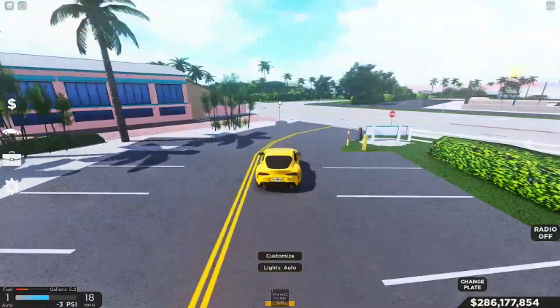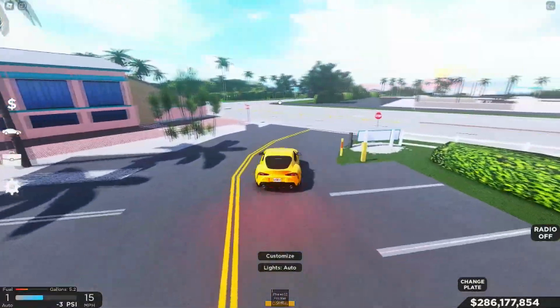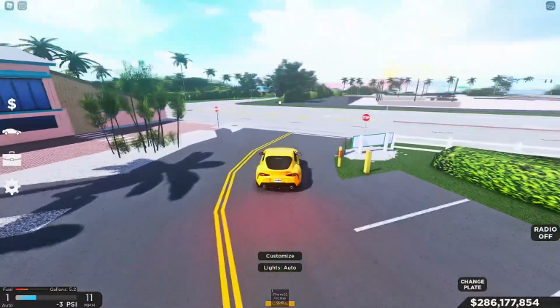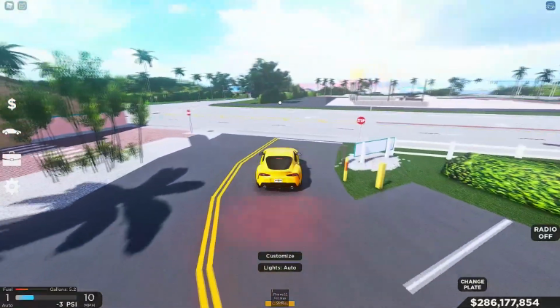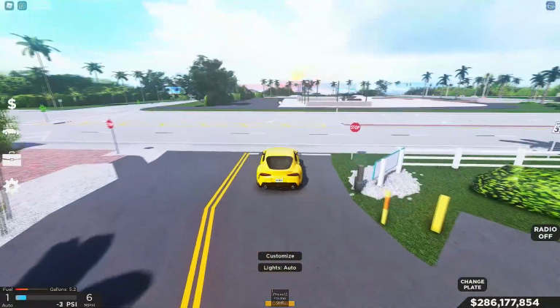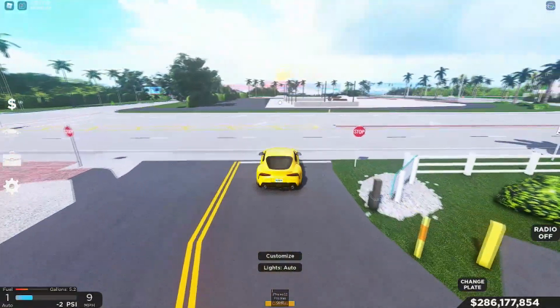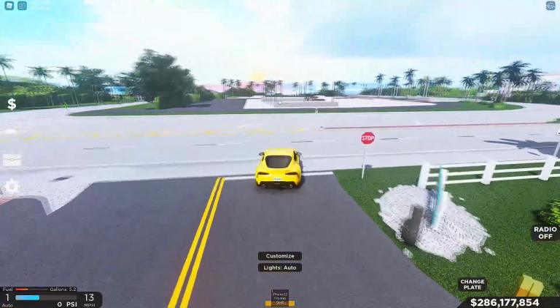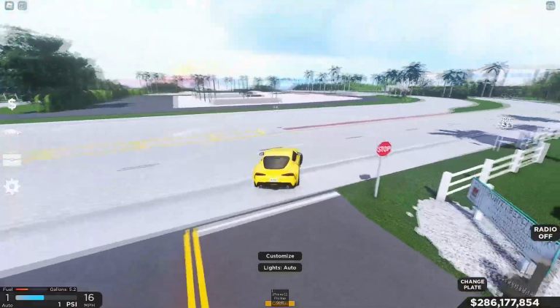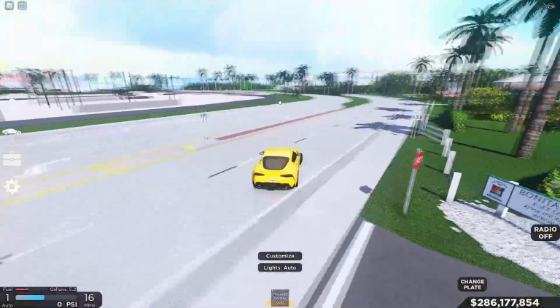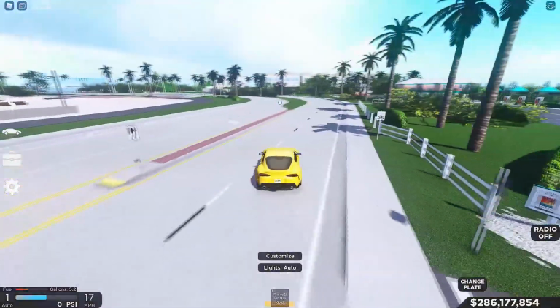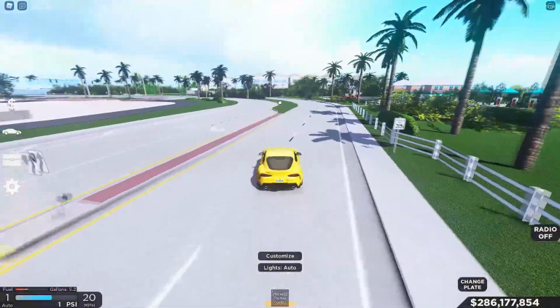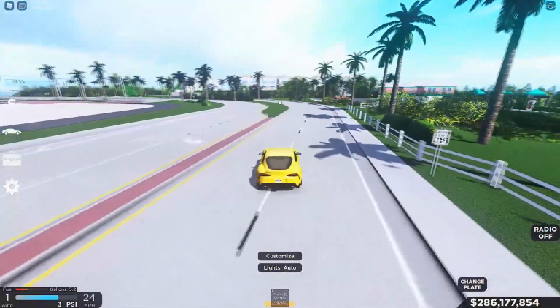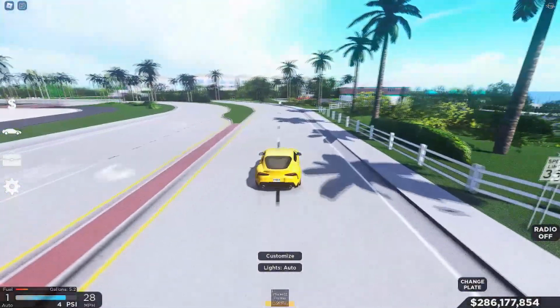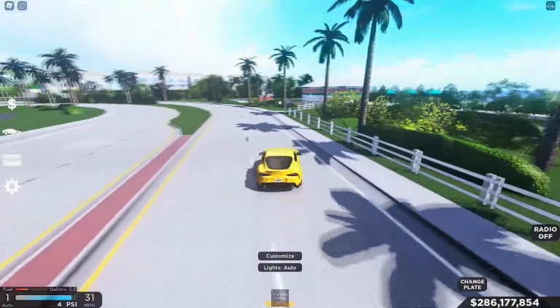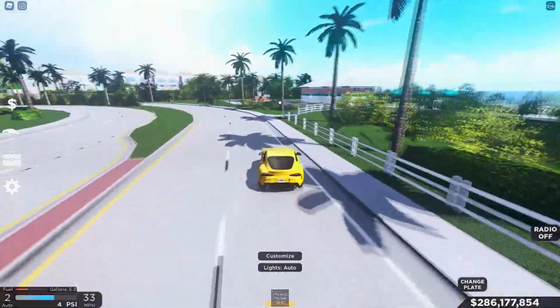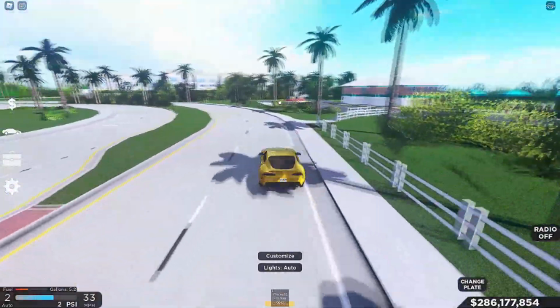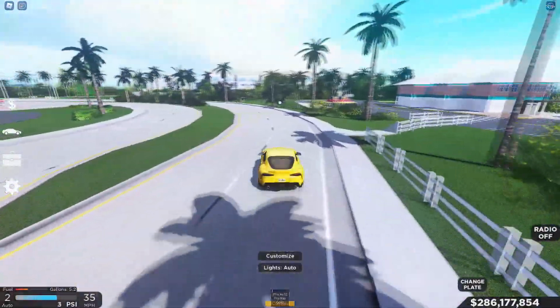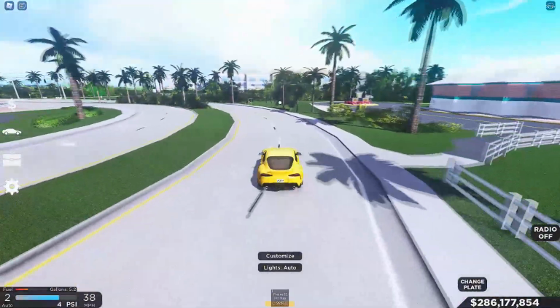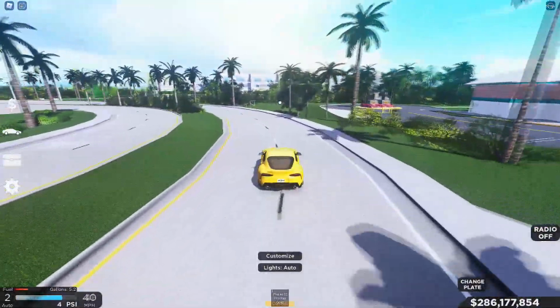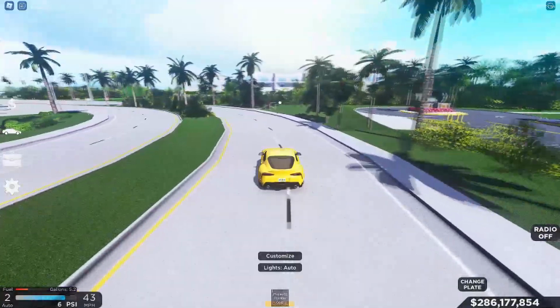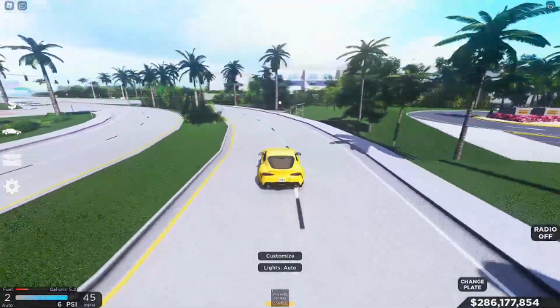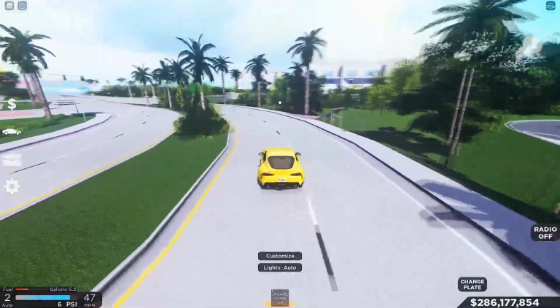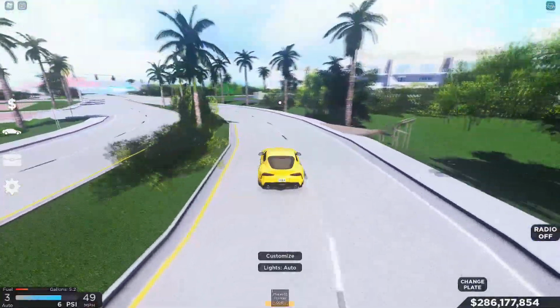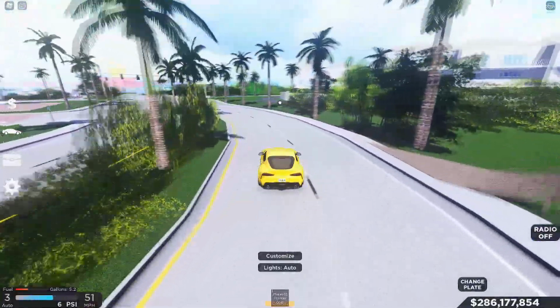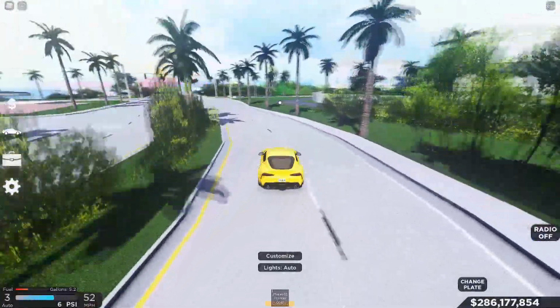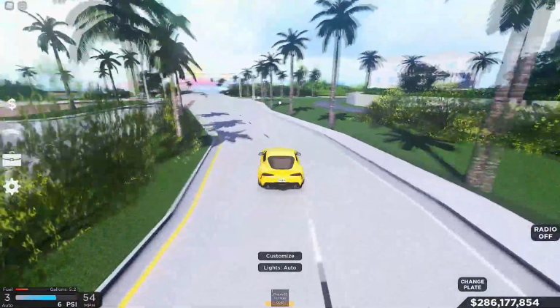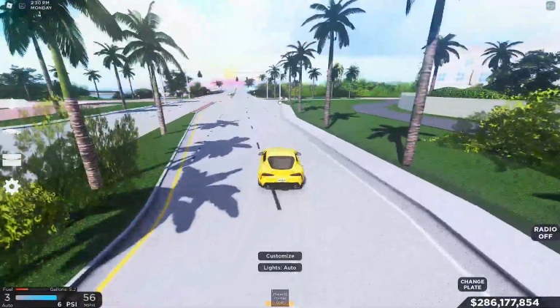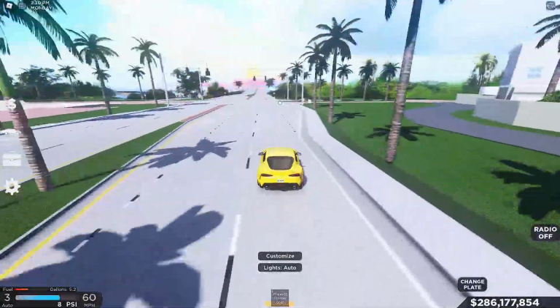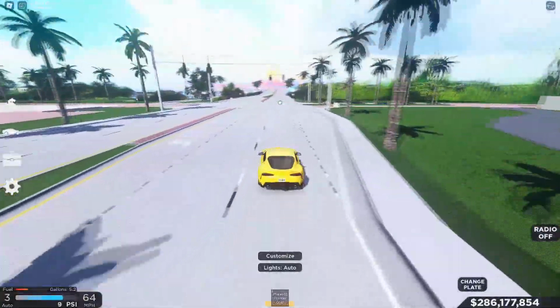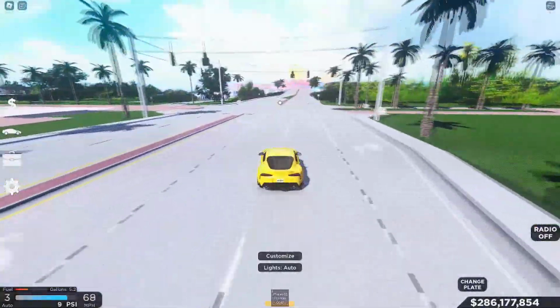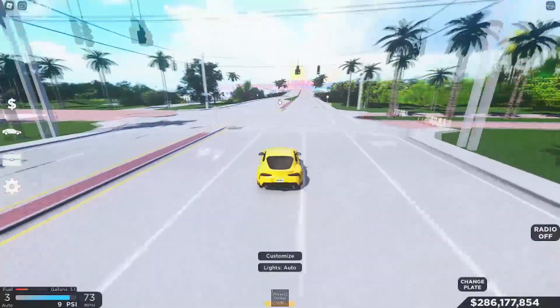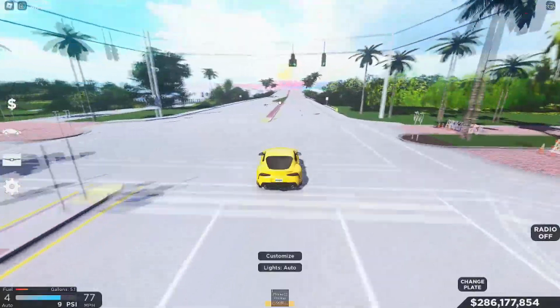We're driving now. I've set my wheel in the settings to just 90 or 180 degrees so that way it's easier to turn. In Roblox there's no force feedback, so the wheel does not spin back — you're gonna have to do it manually, which sucks. However, it works.